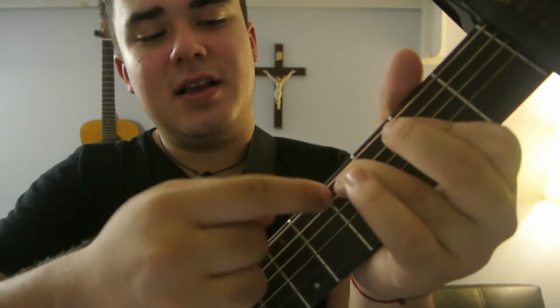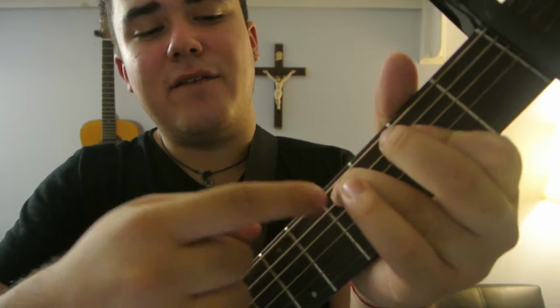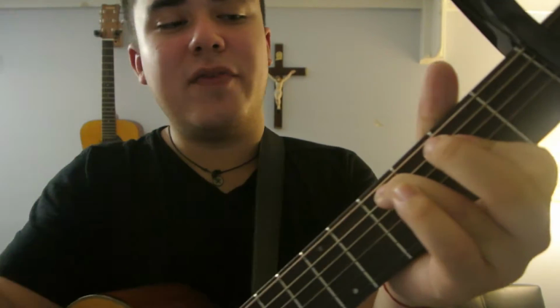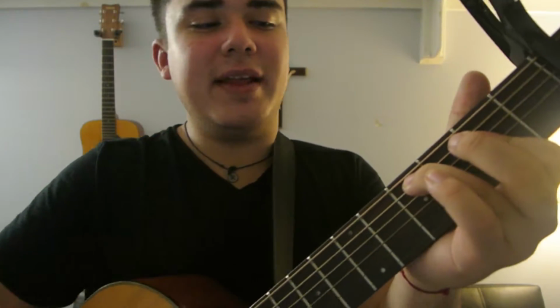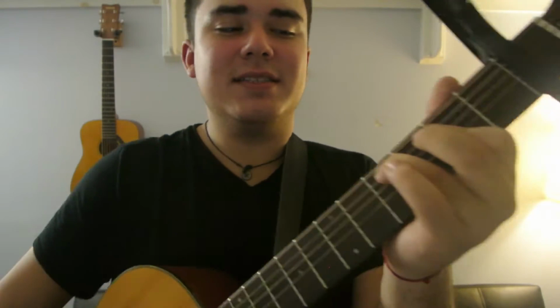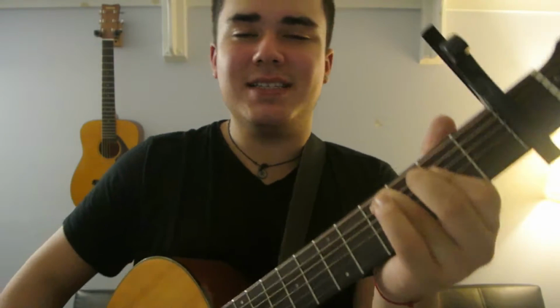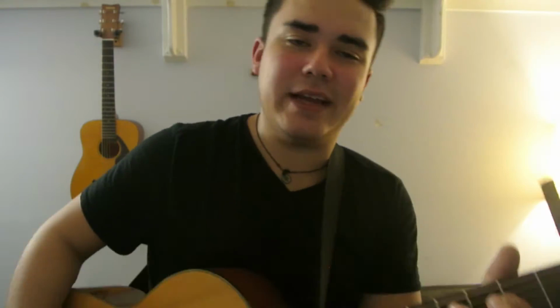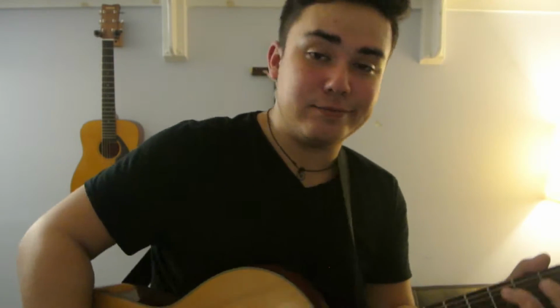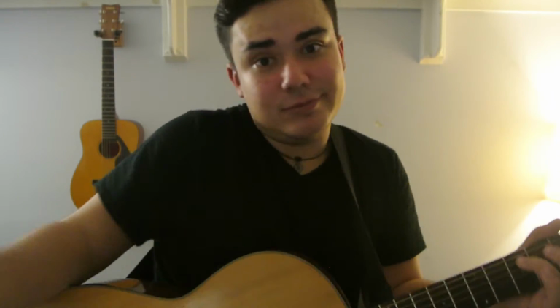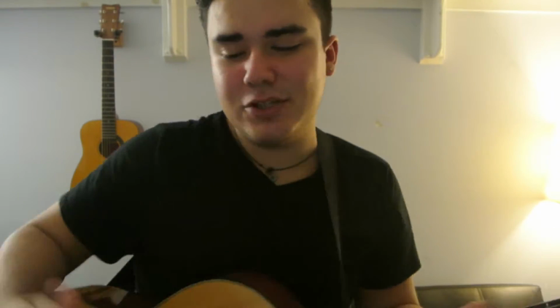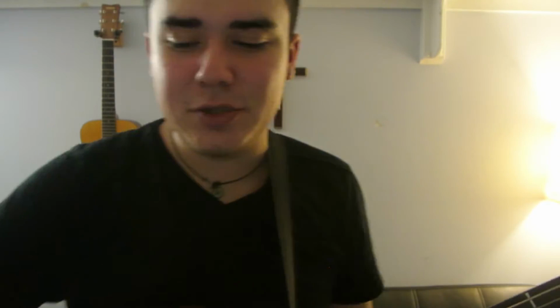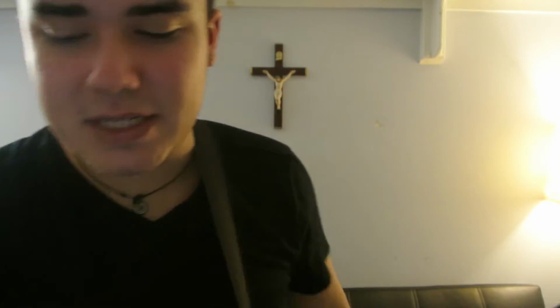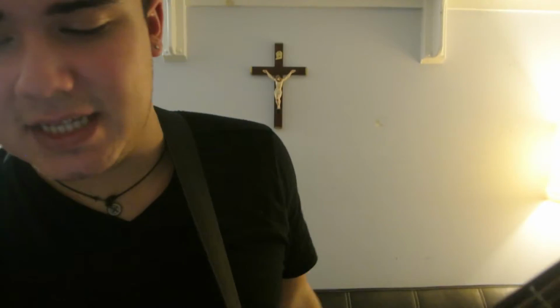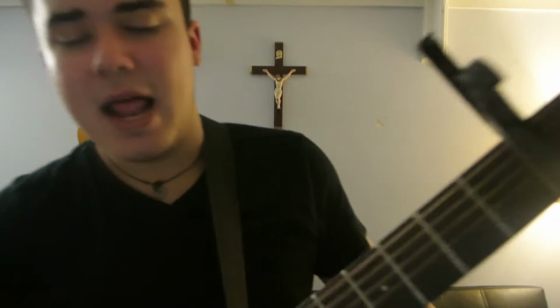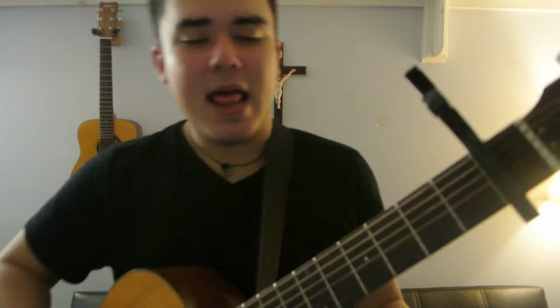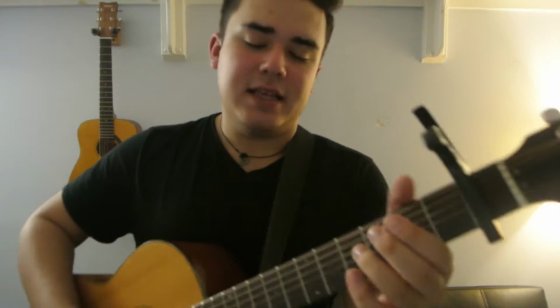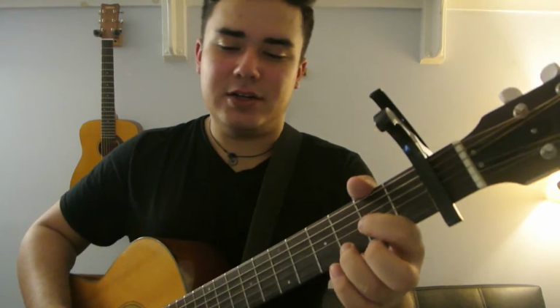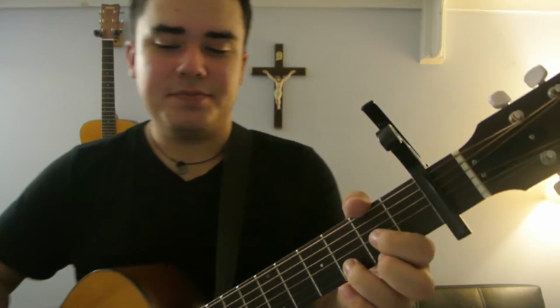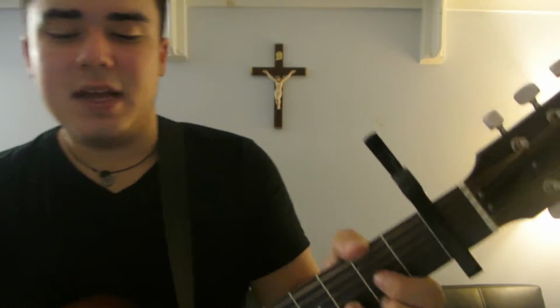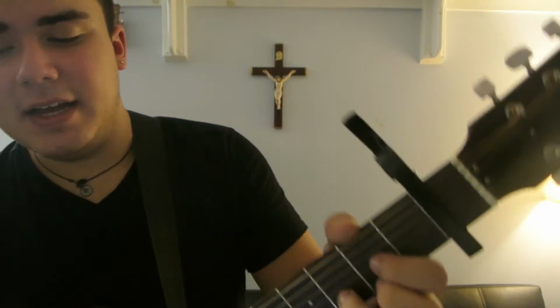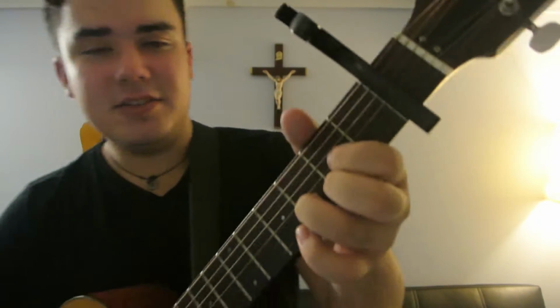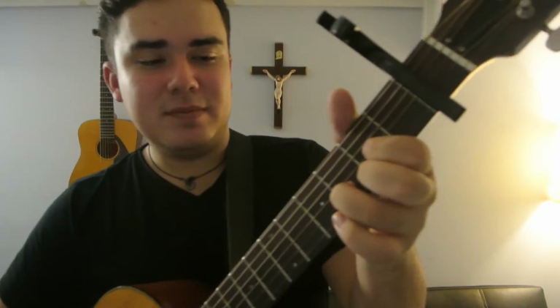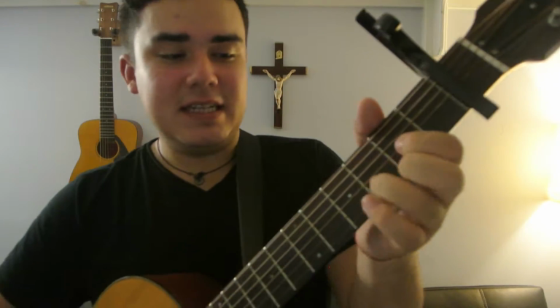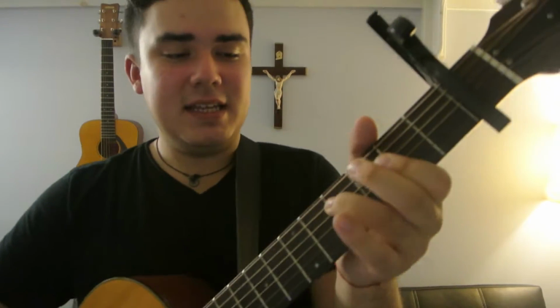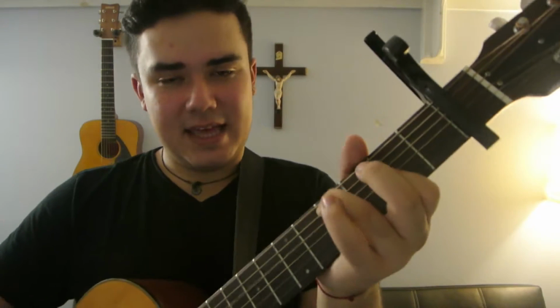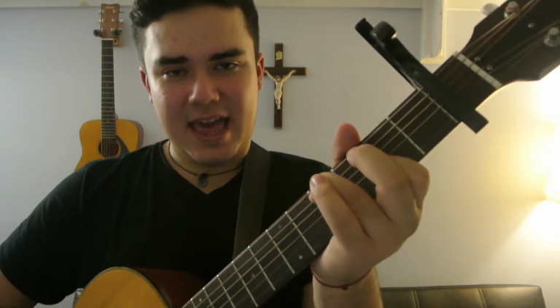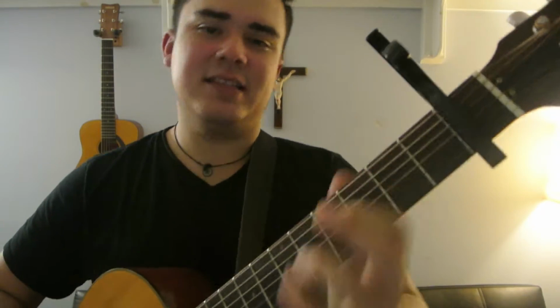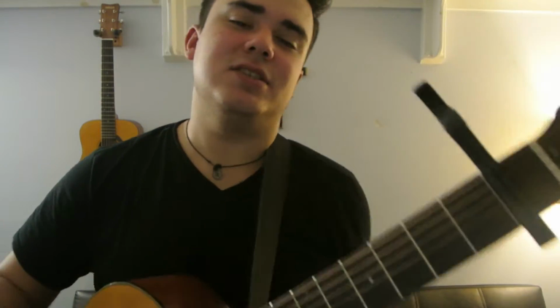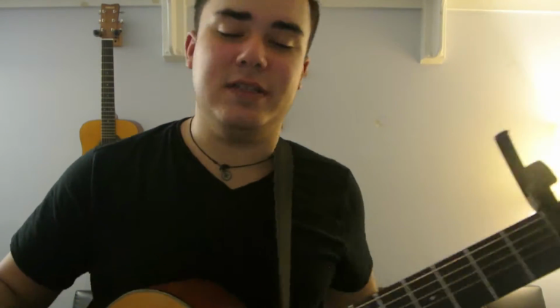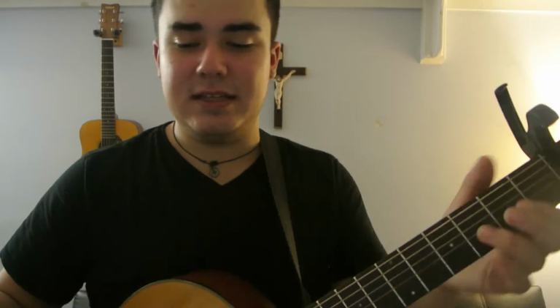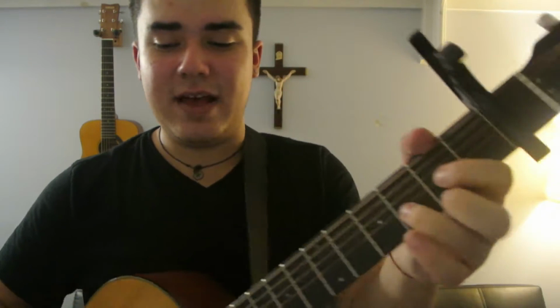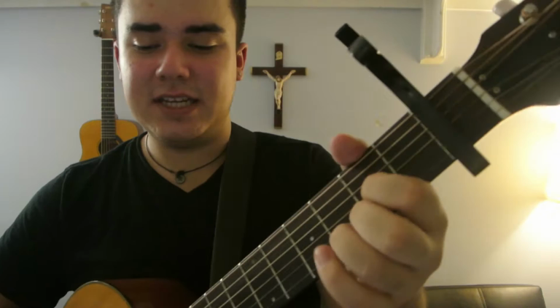Fourth fret, second string — super duper easy. So it goes from D like that; it's a fast change.